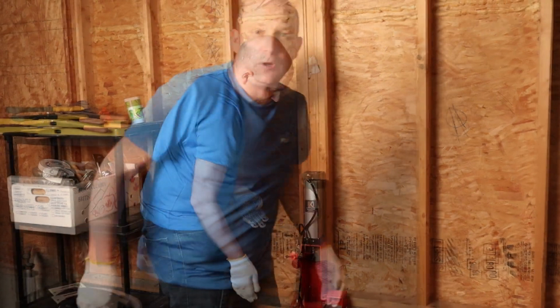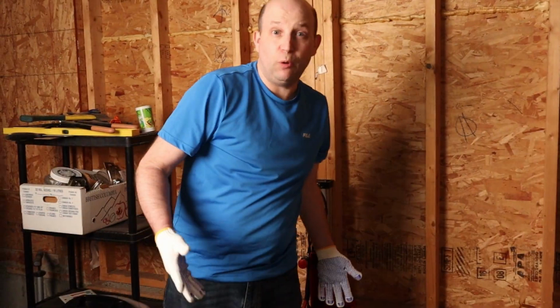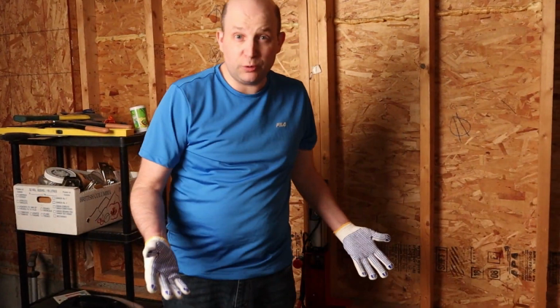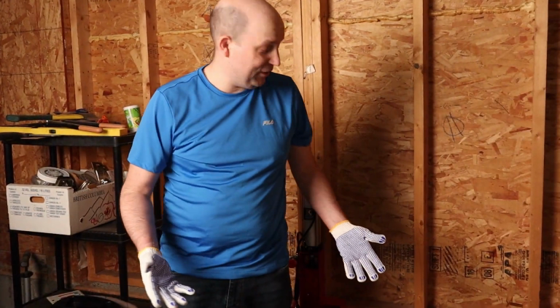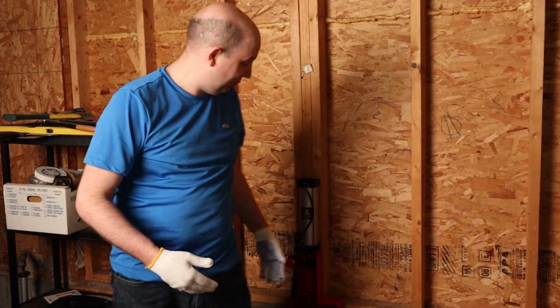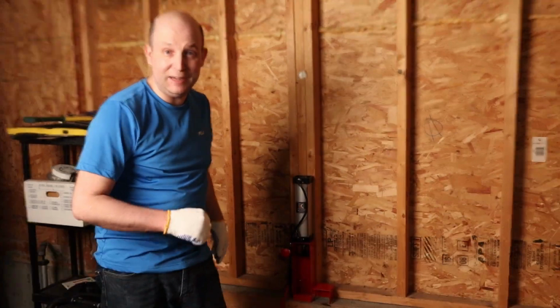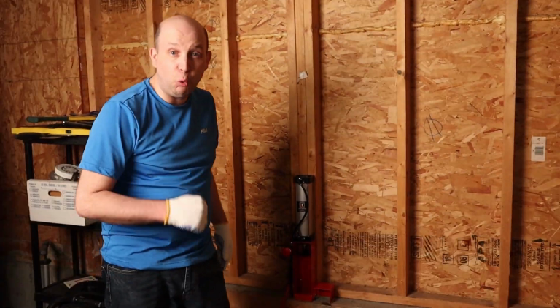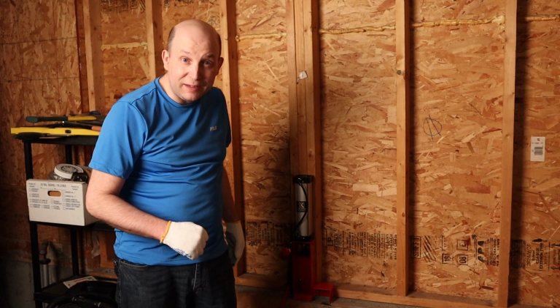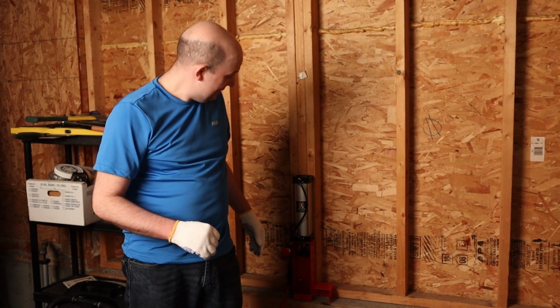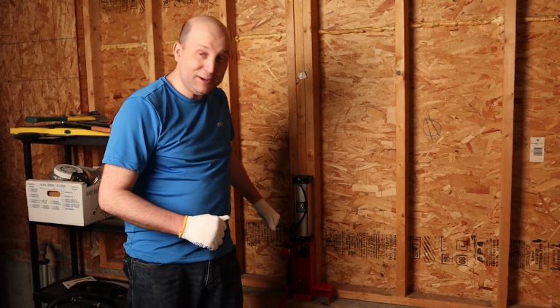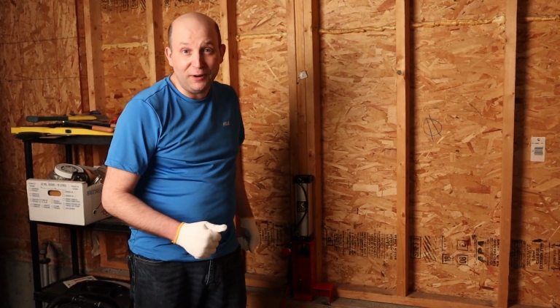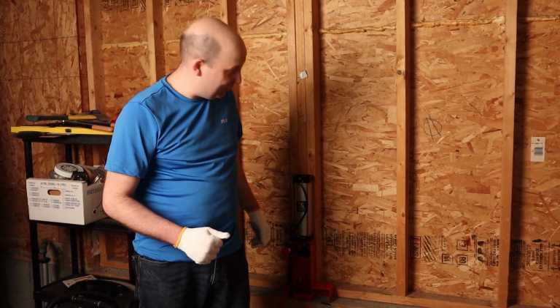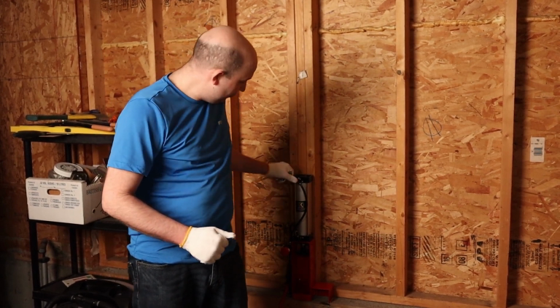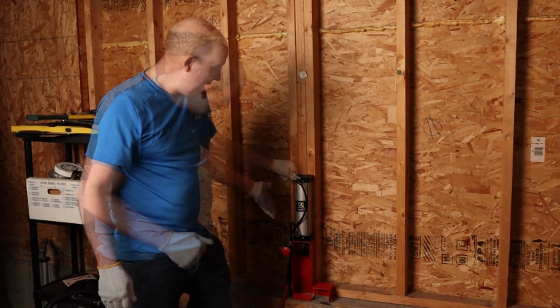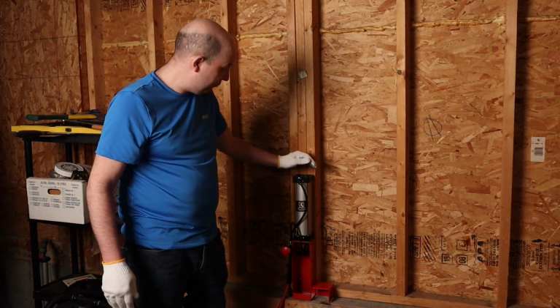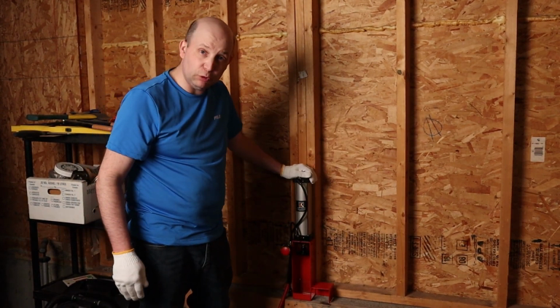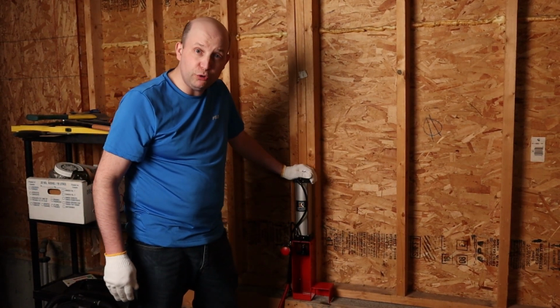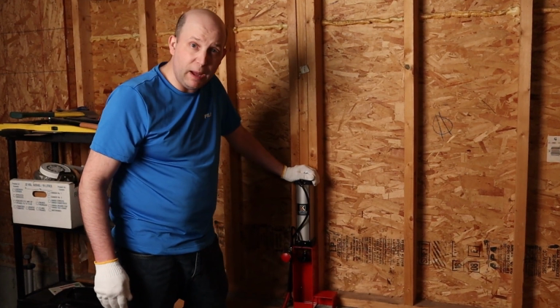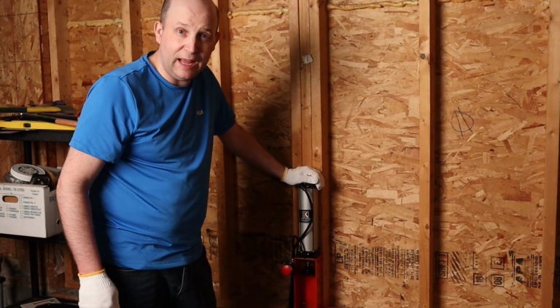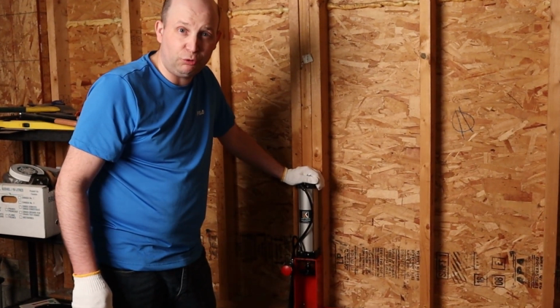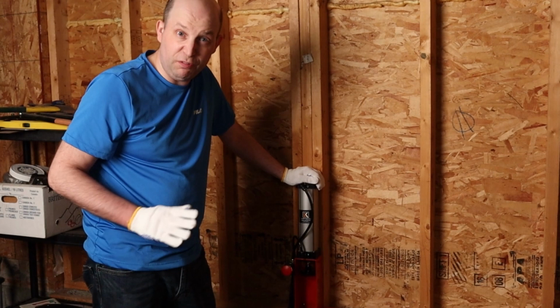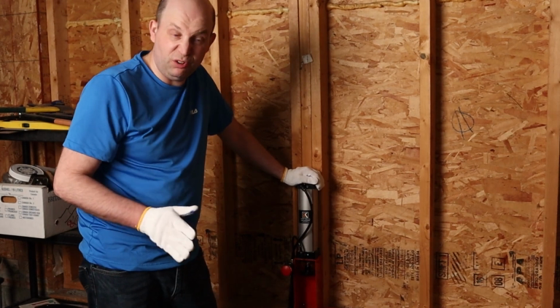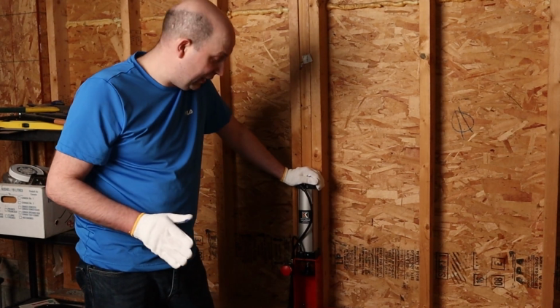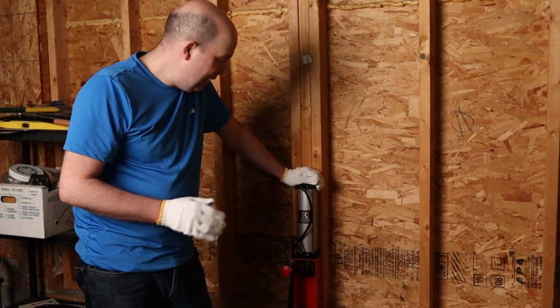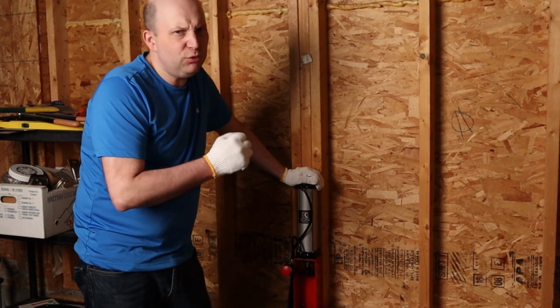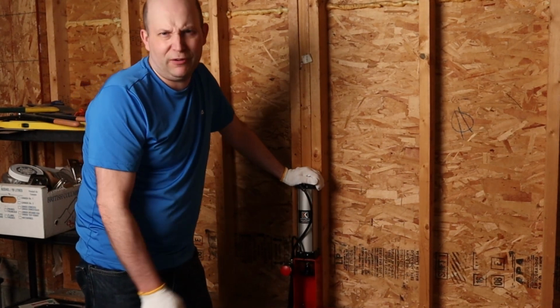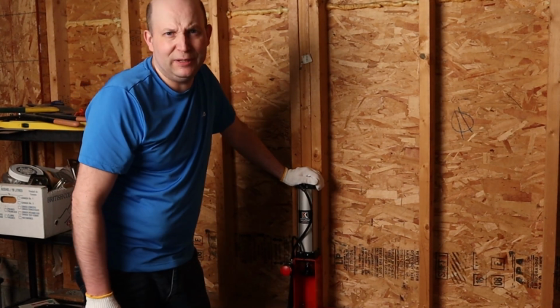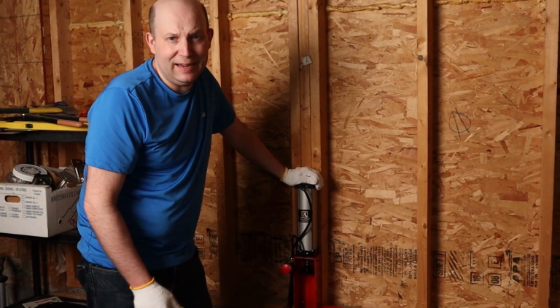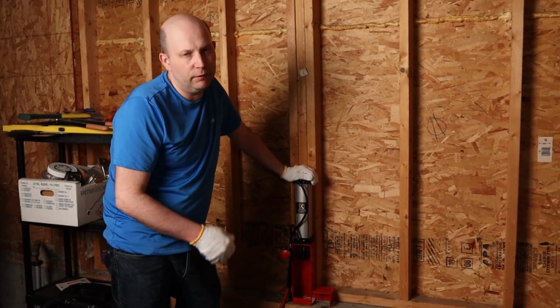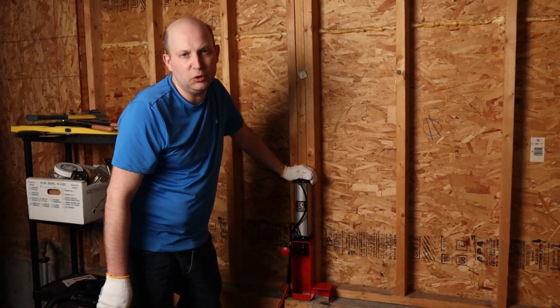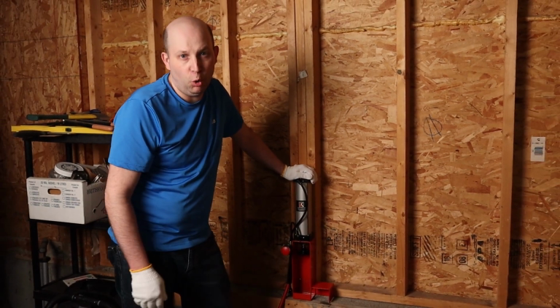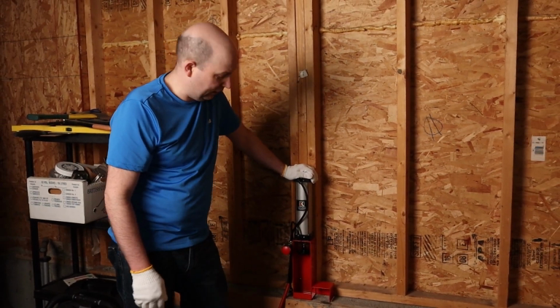As you can see, this thing is quick and it is fun to use. I think if you have a large amount of cans to crush, this is the wig. If you just have a couple a day, this is a little bit overkill.